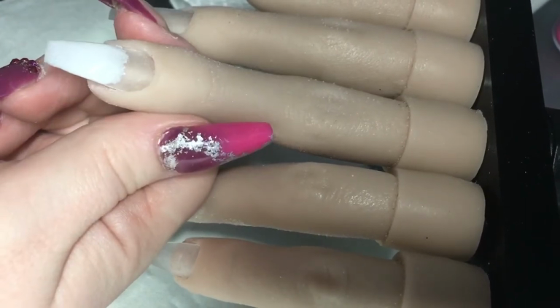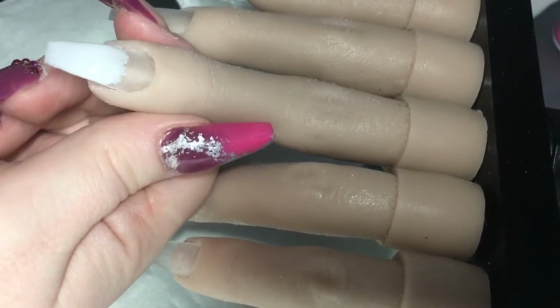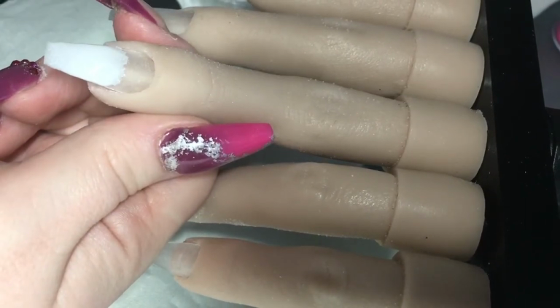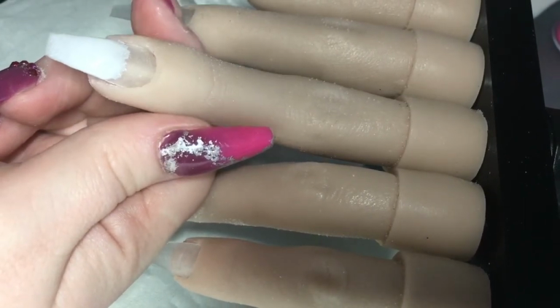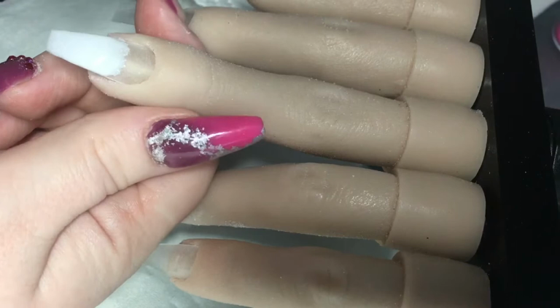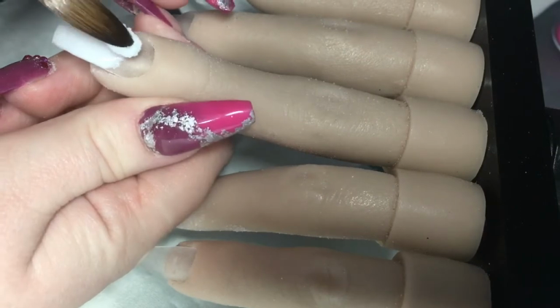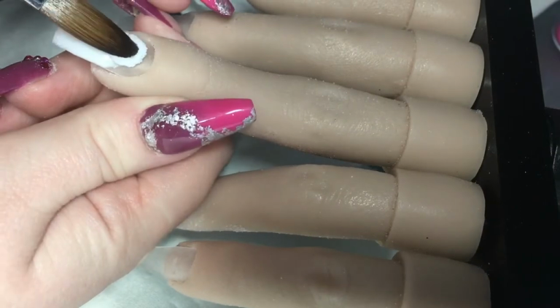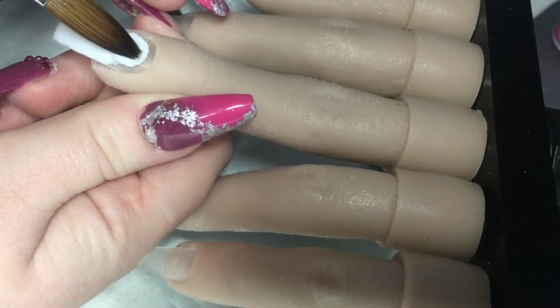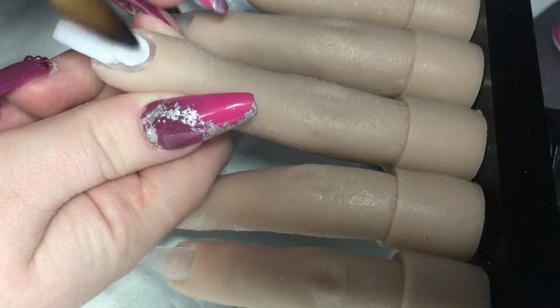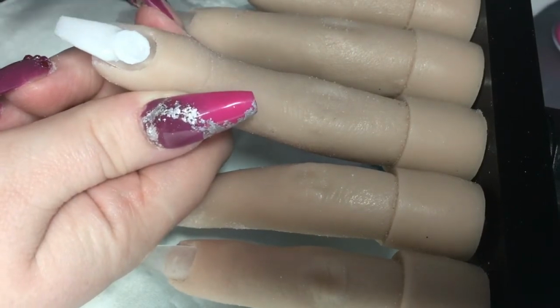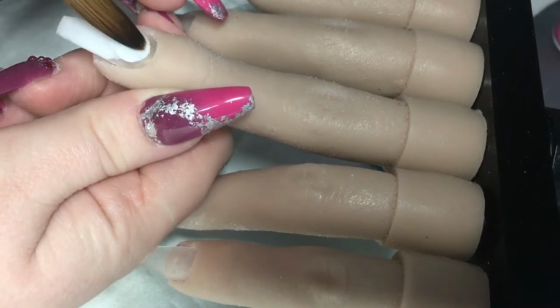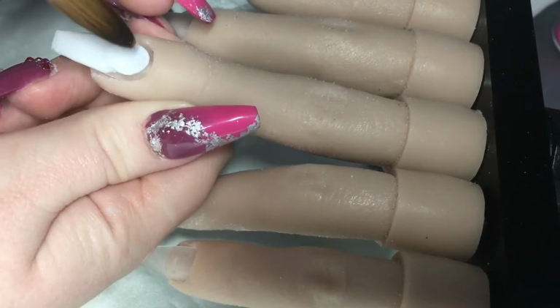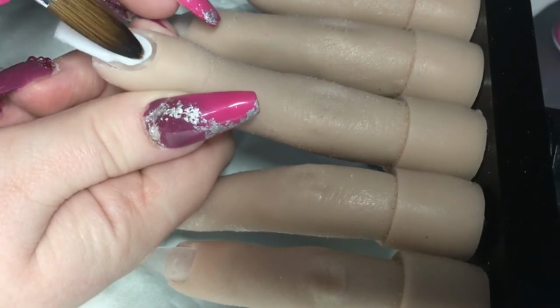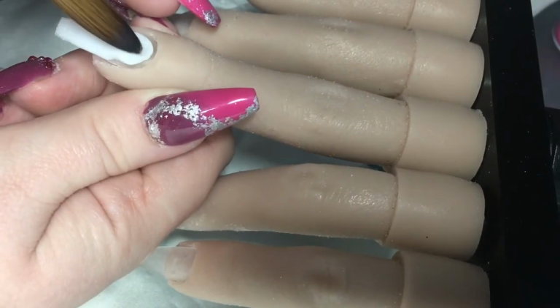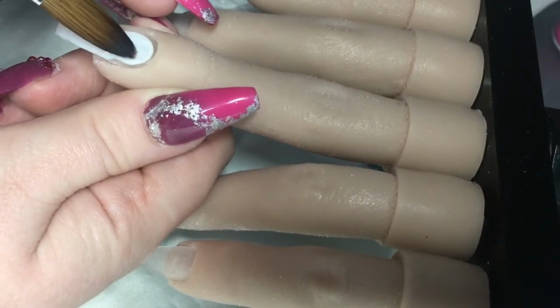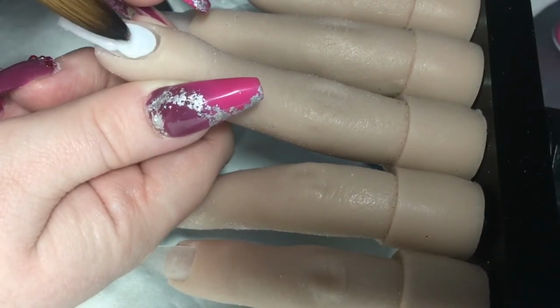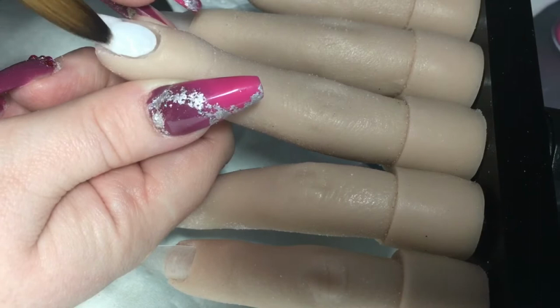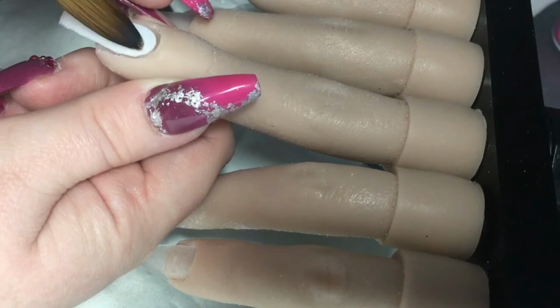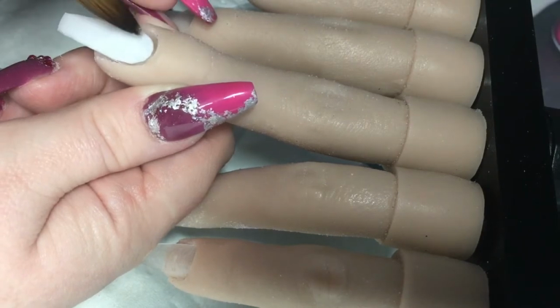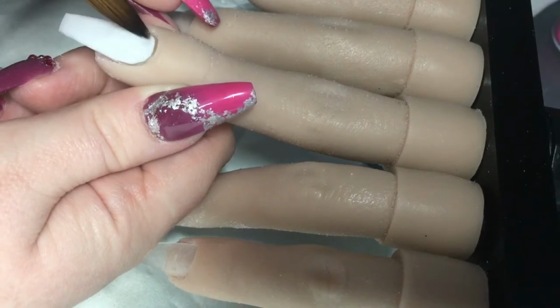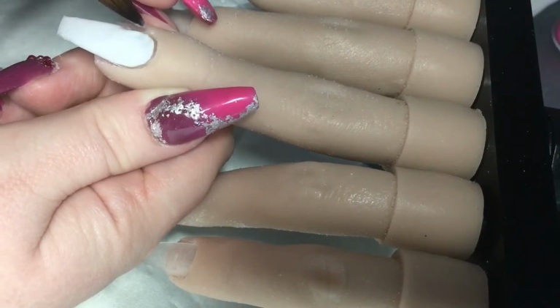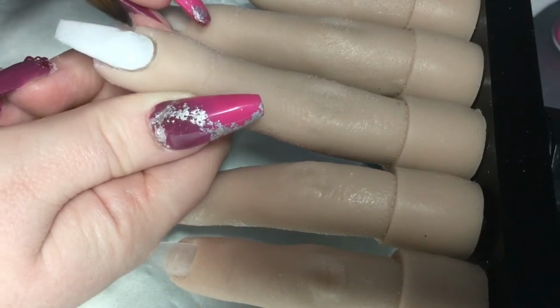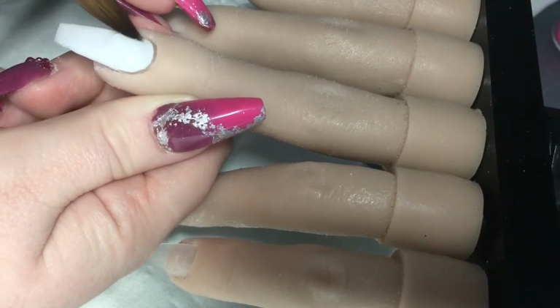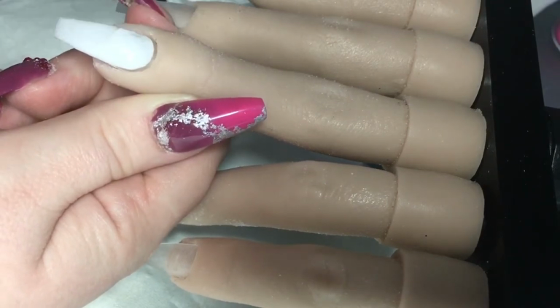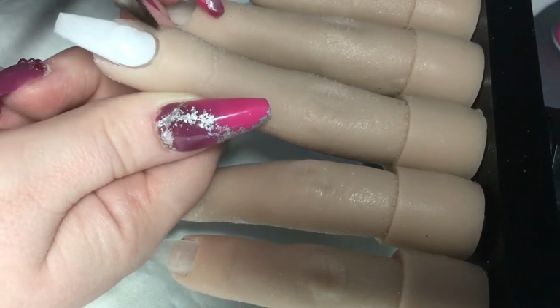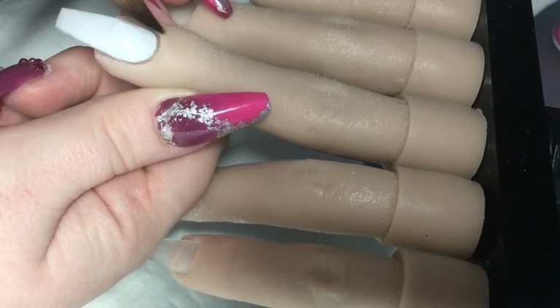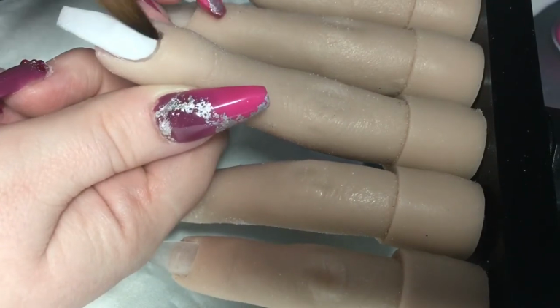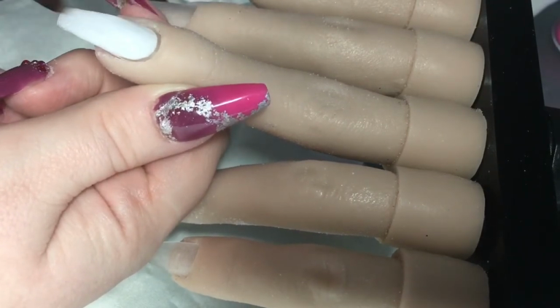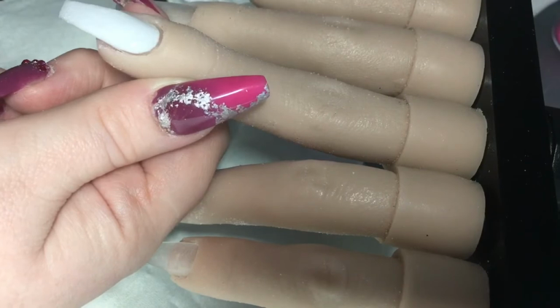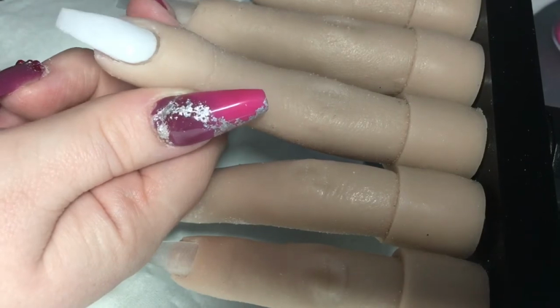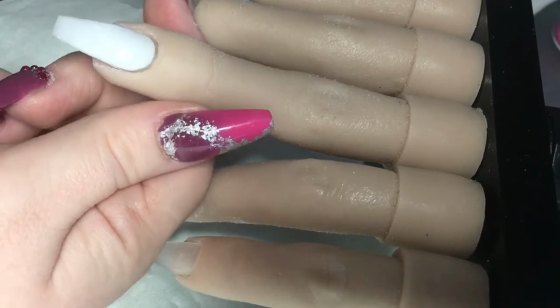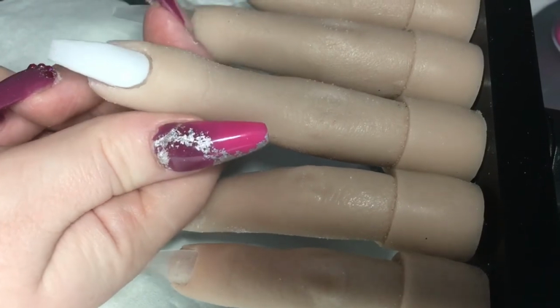I'm just coming in with this milky white. I actually mixed this one myself just with white and clear, because I didn't want it to be a strong strong white. I'm just going to let you watch the swatch.